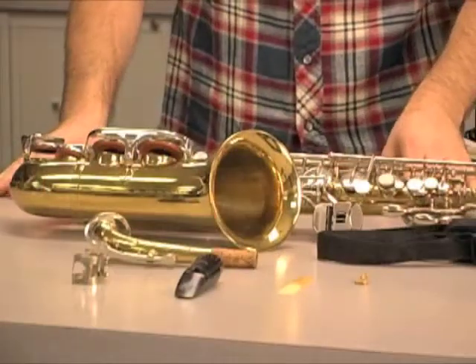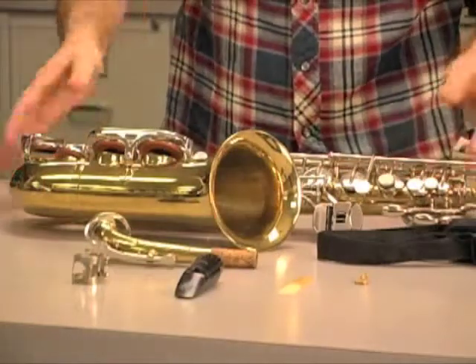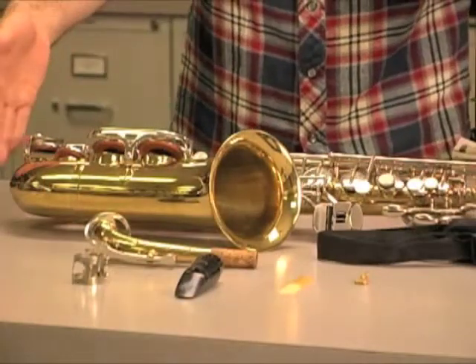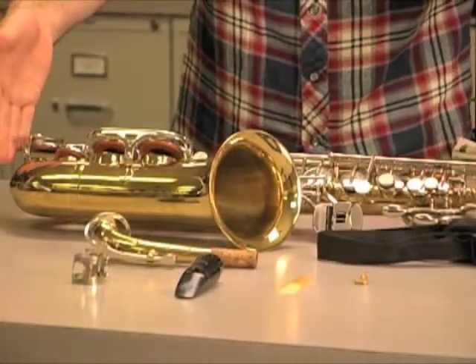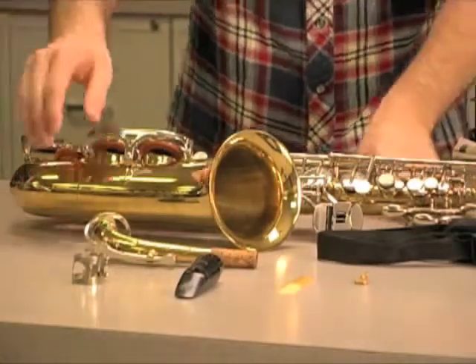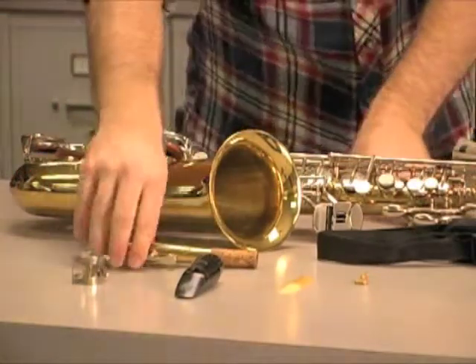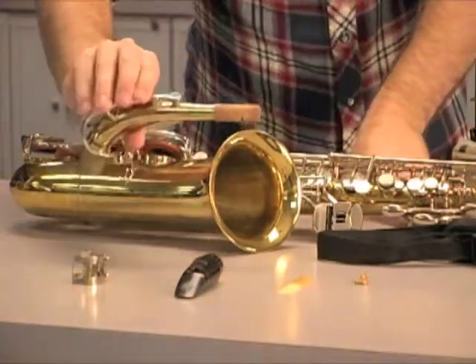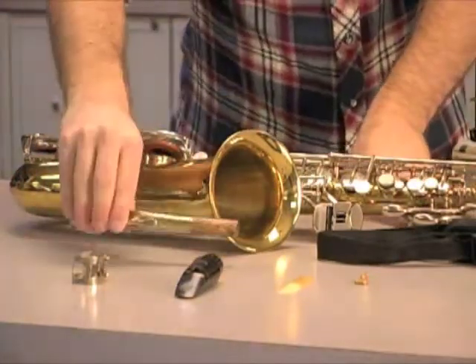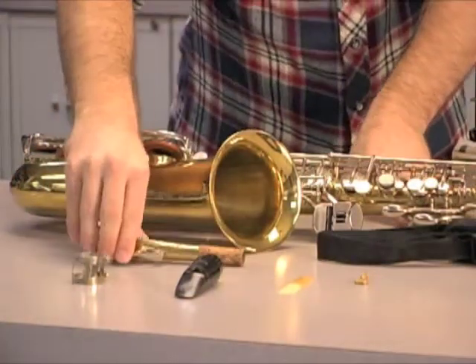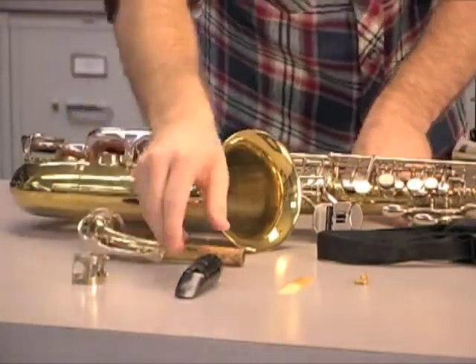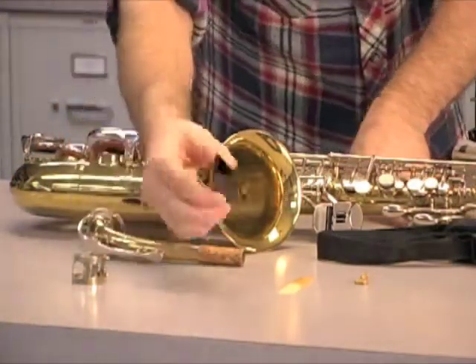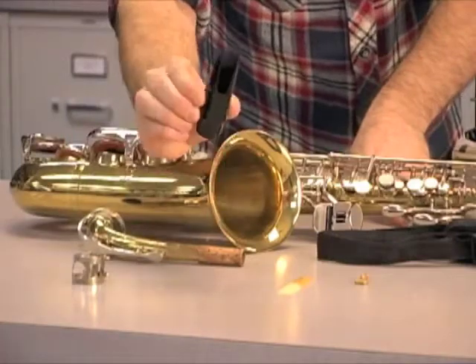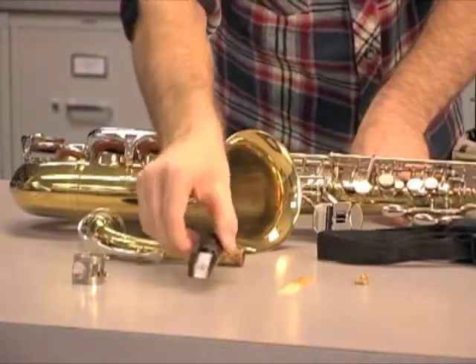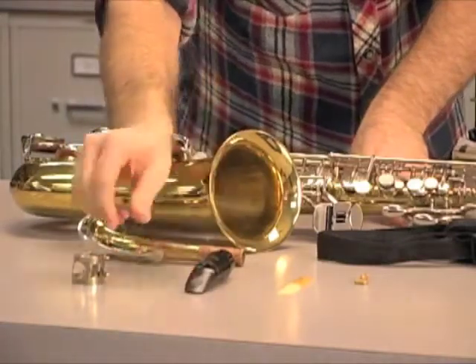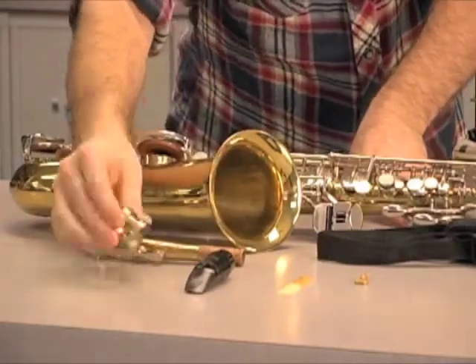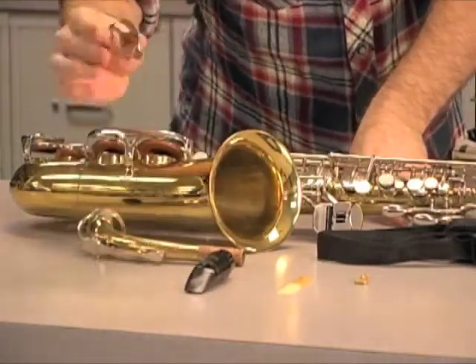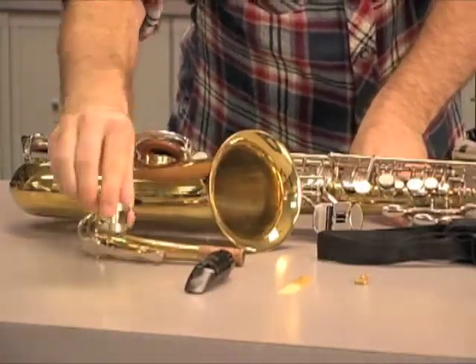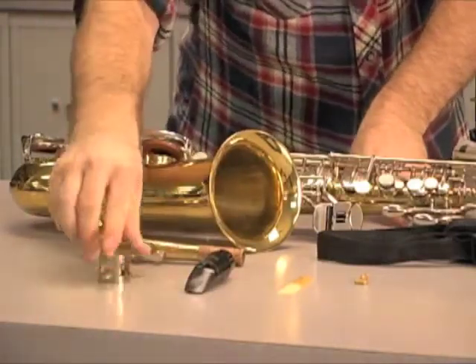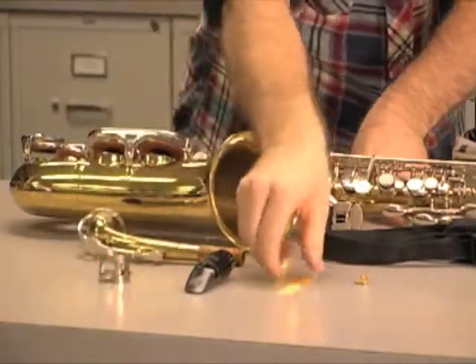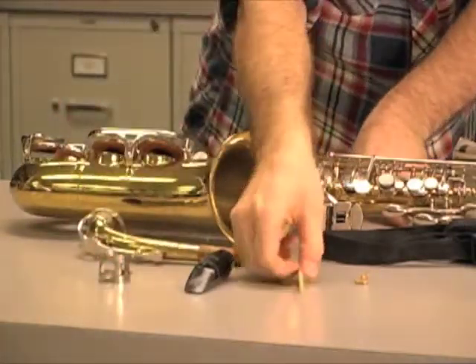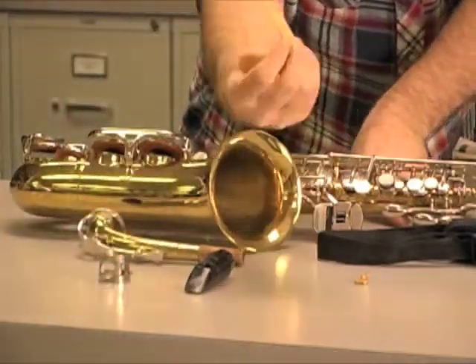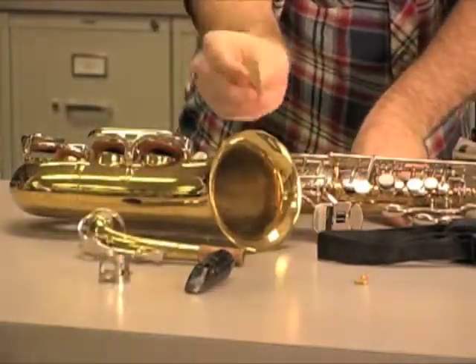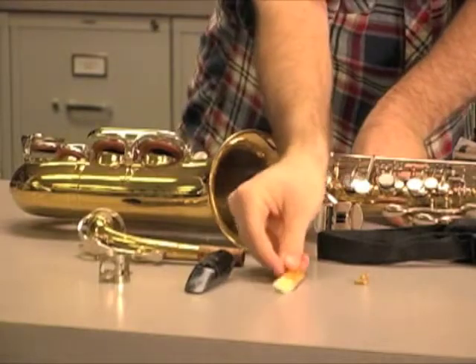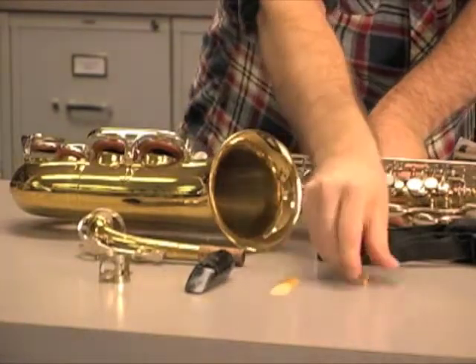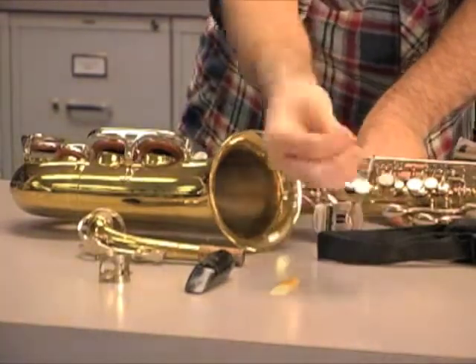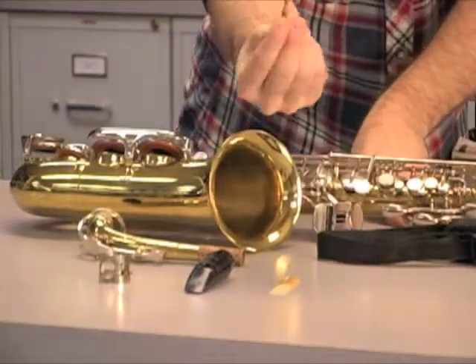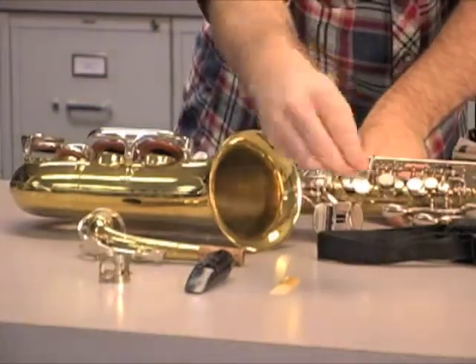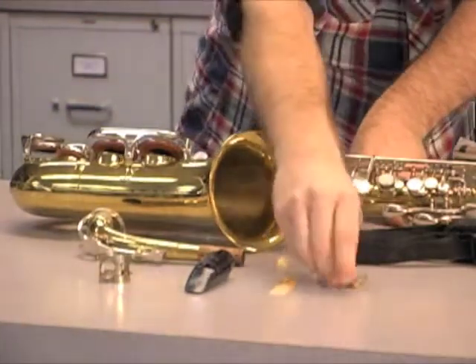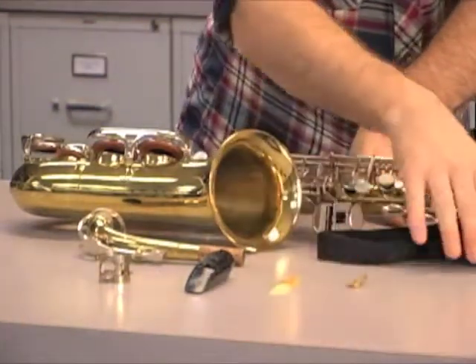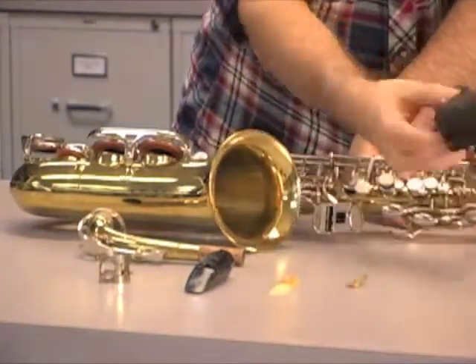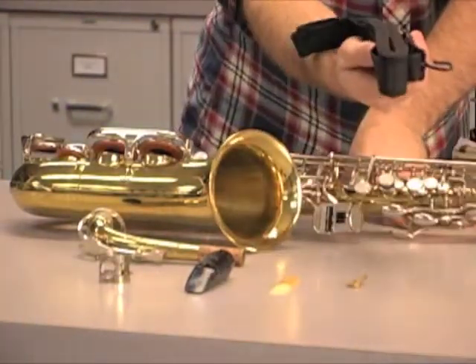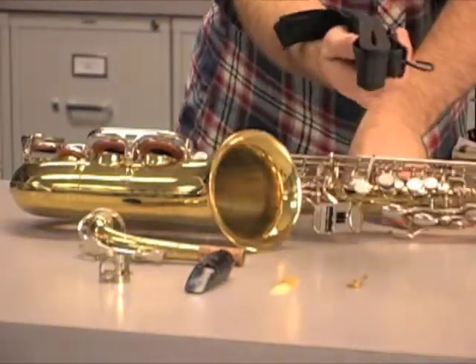Here we have the body of the saxophone, the neck, the mouthpiece, the ligature, the reed, the neck screw, and the neck strap.